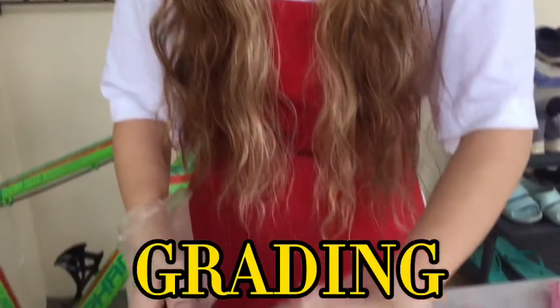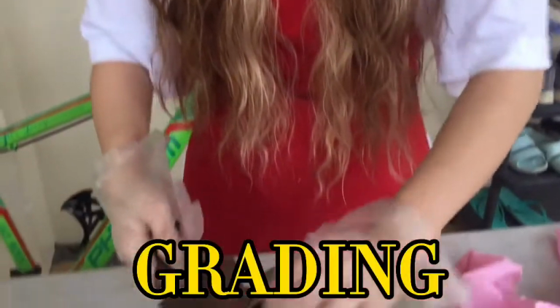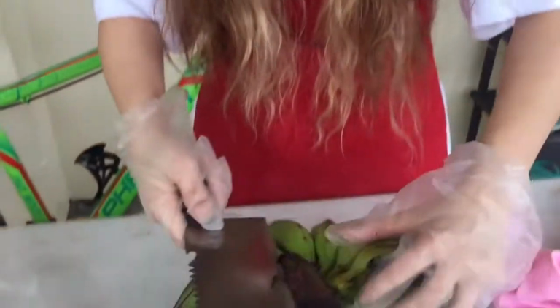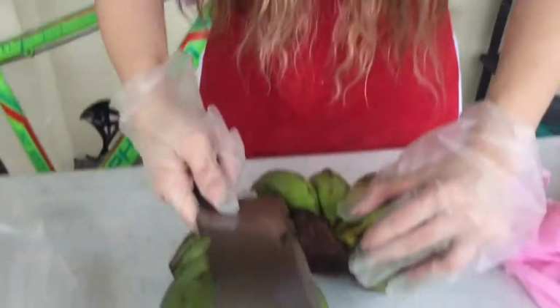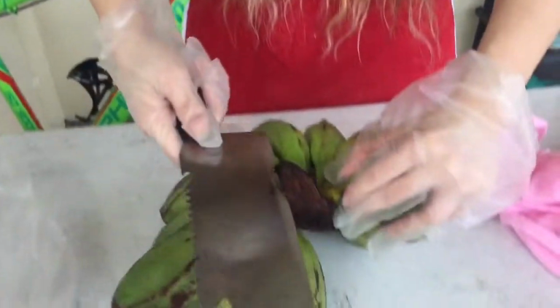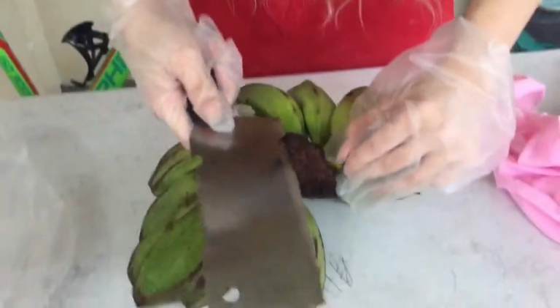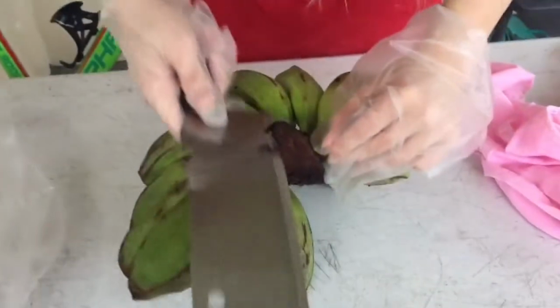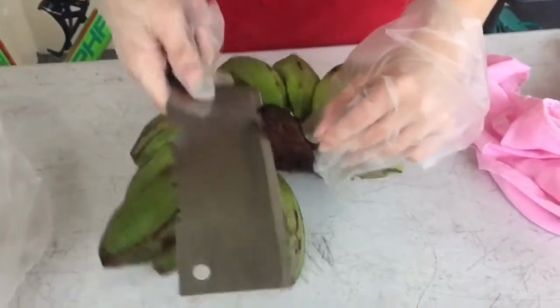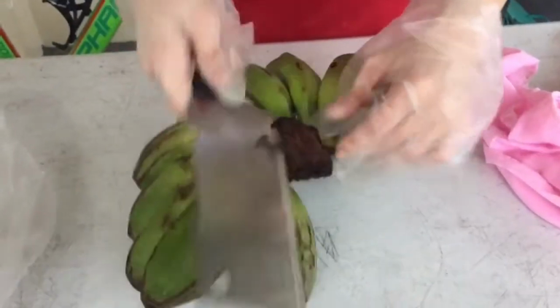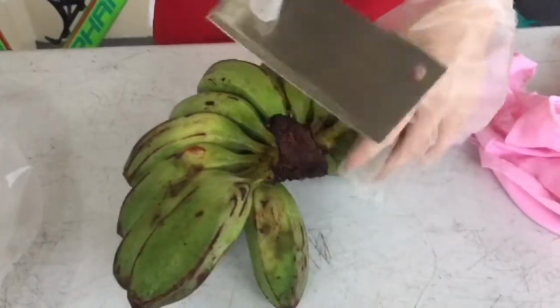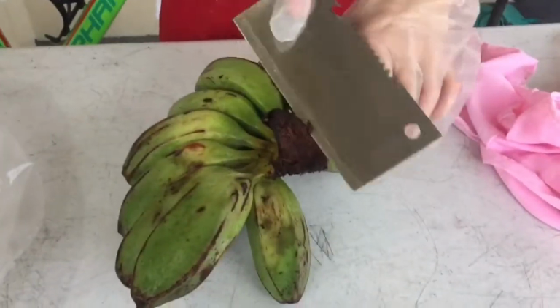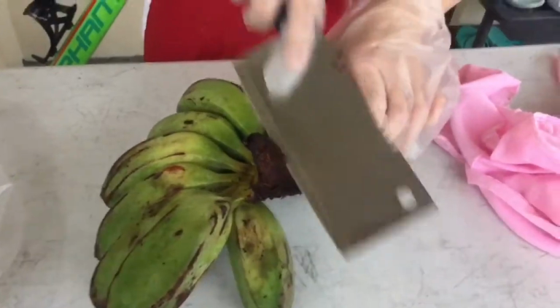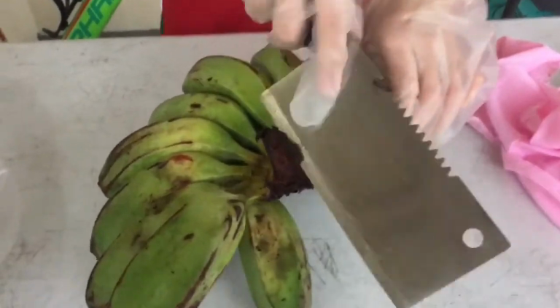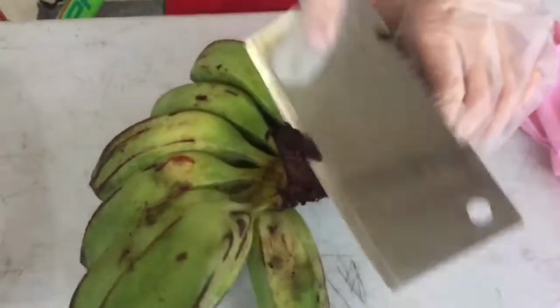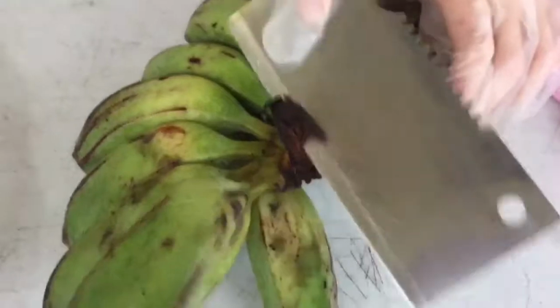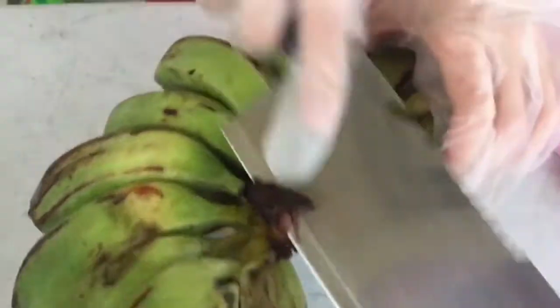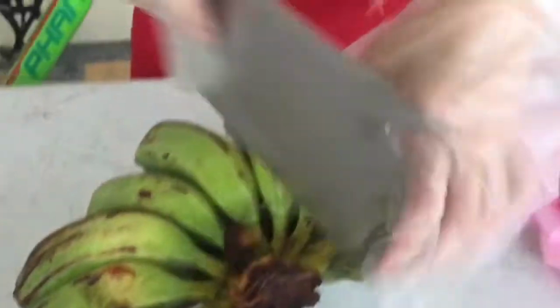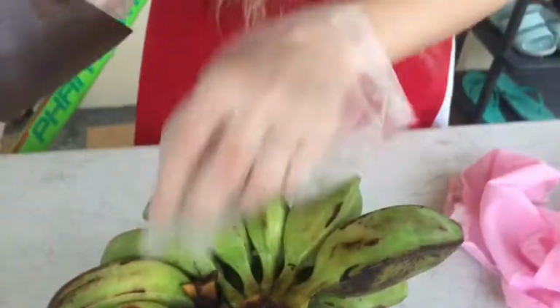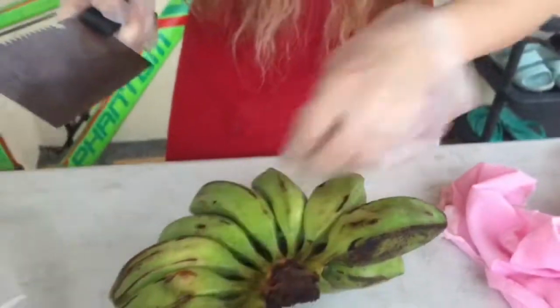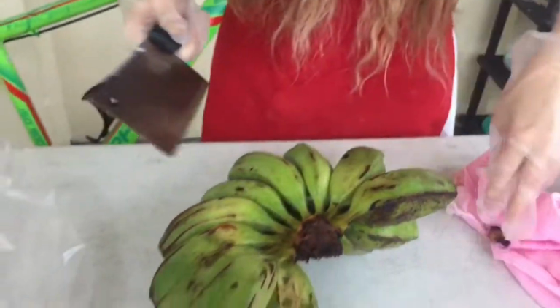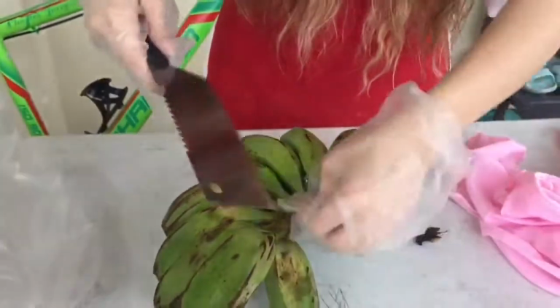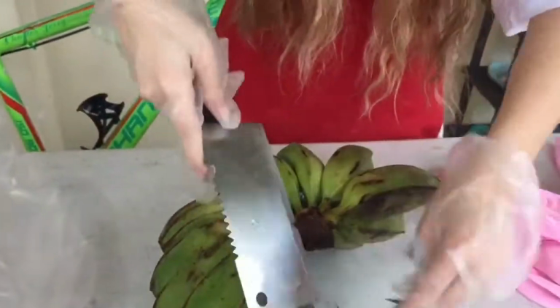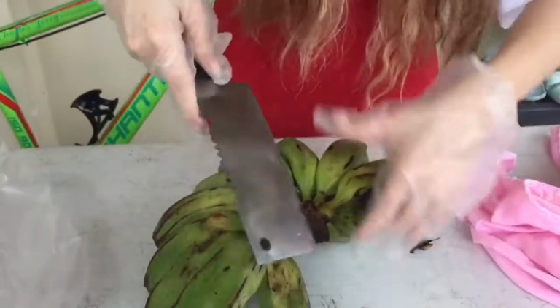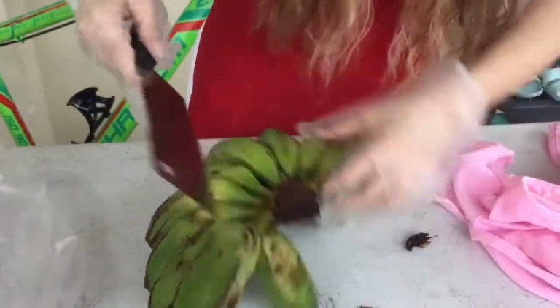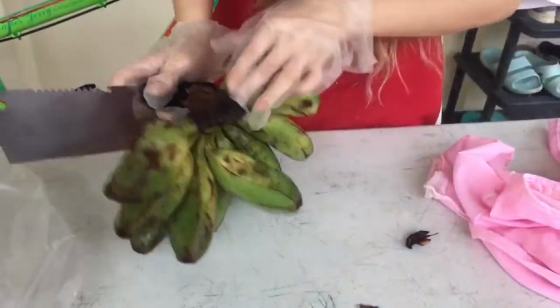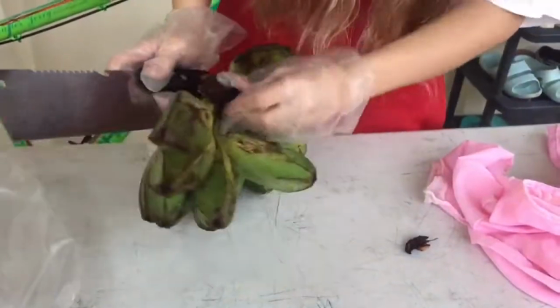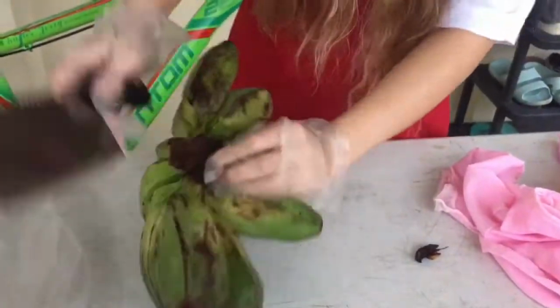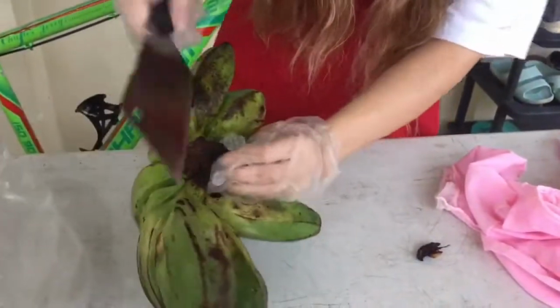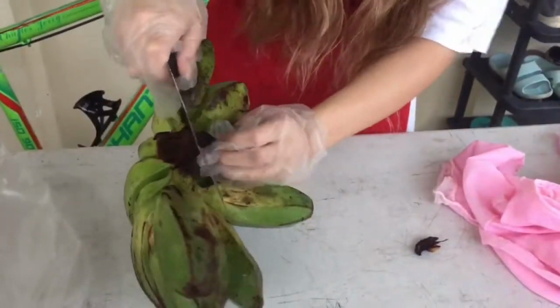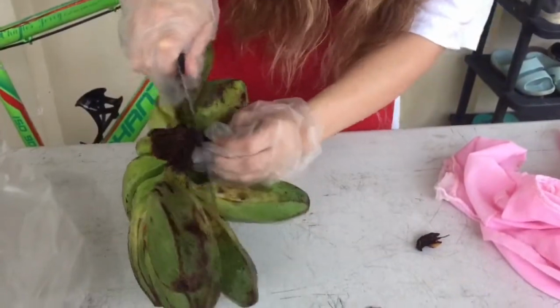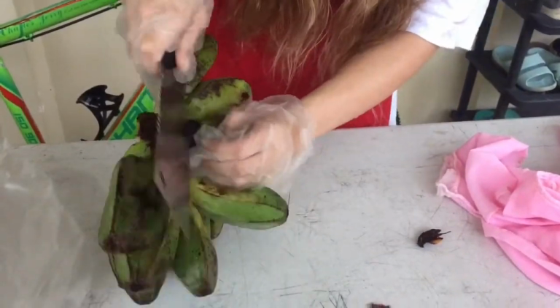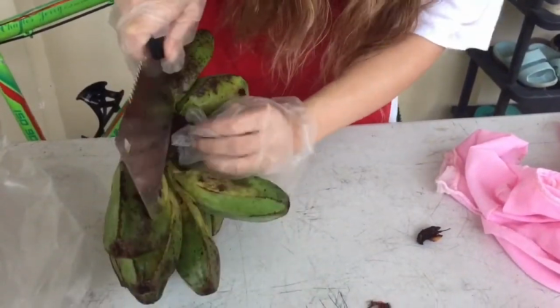Grading. We do grading in order to get rid of all the unwanted parts of the banana, like if it has bruises, scores, etc.